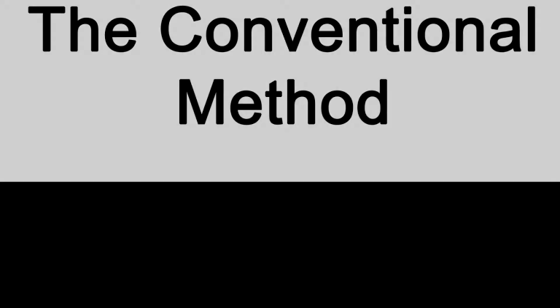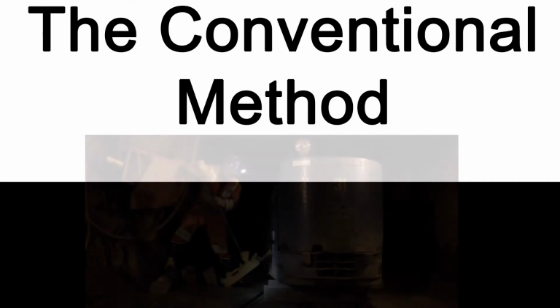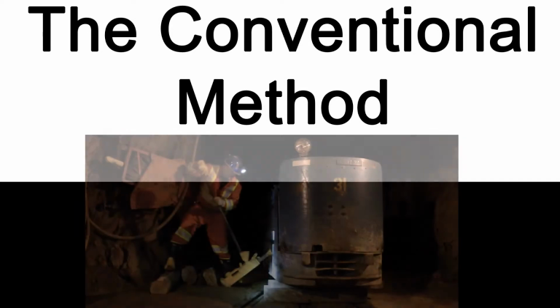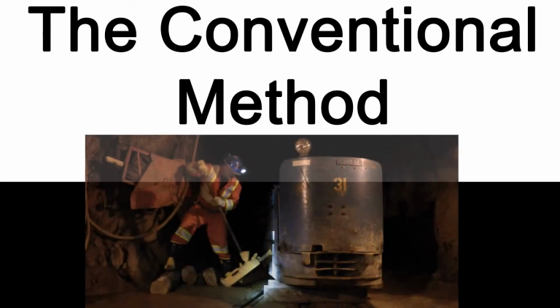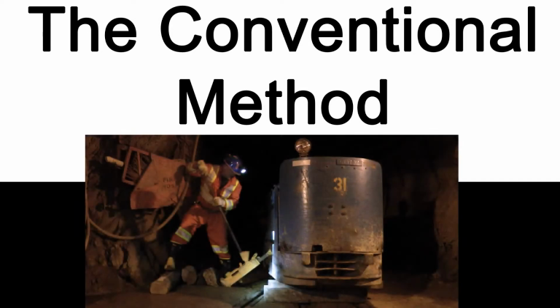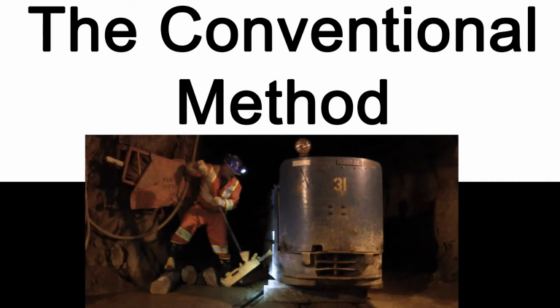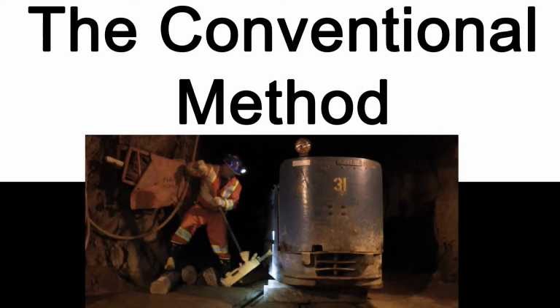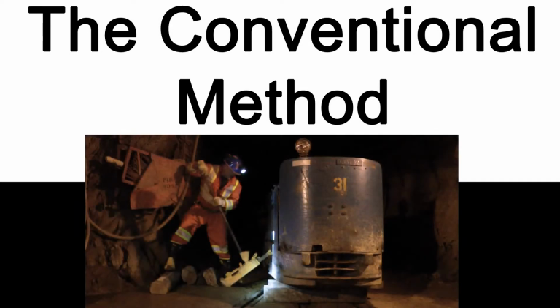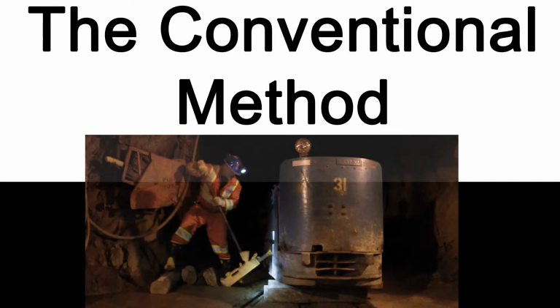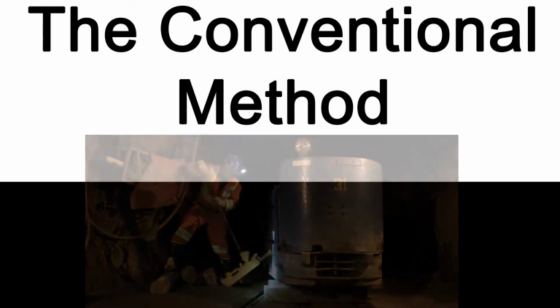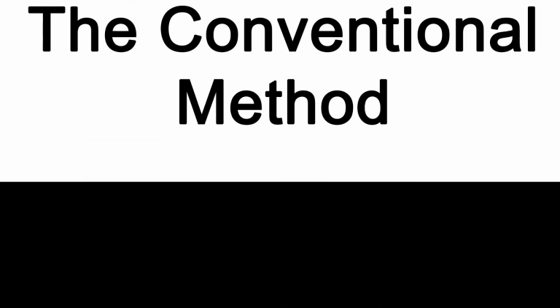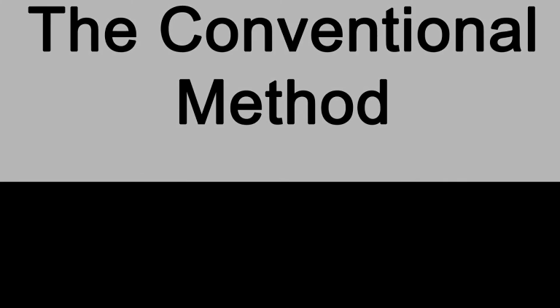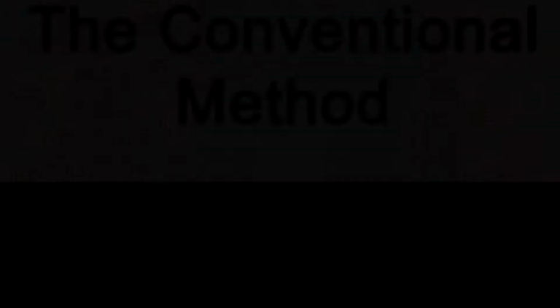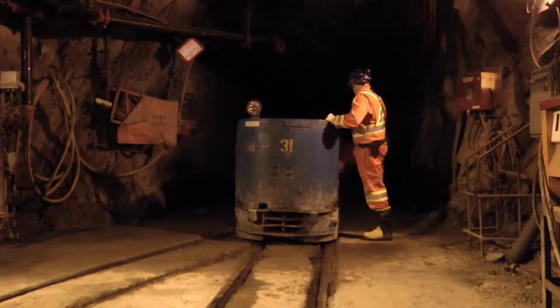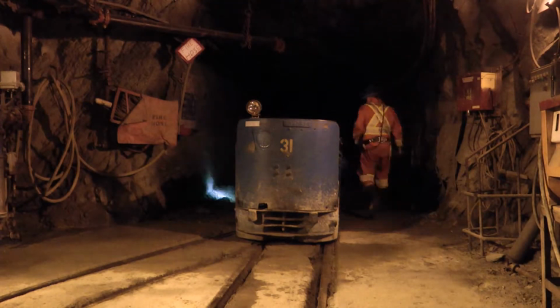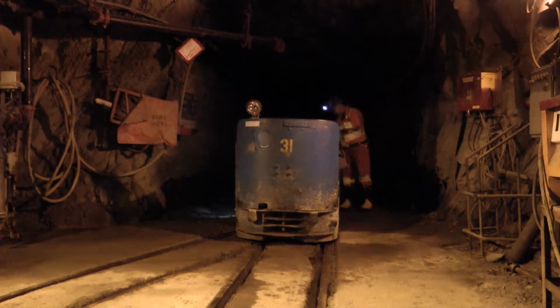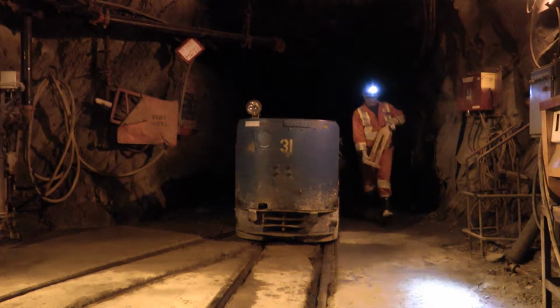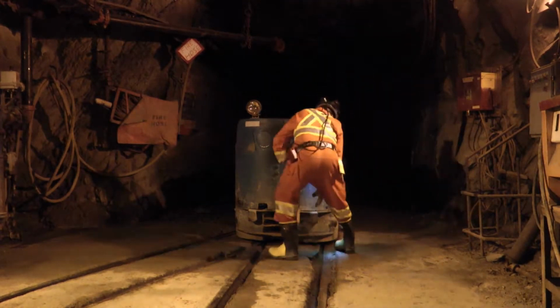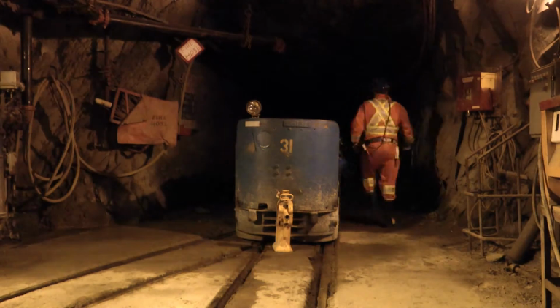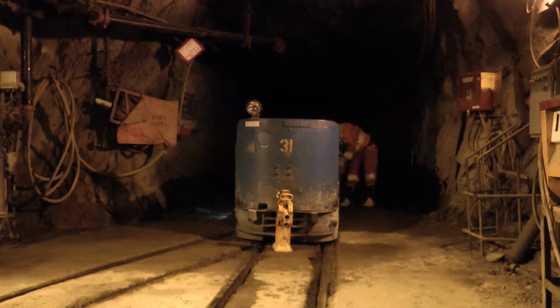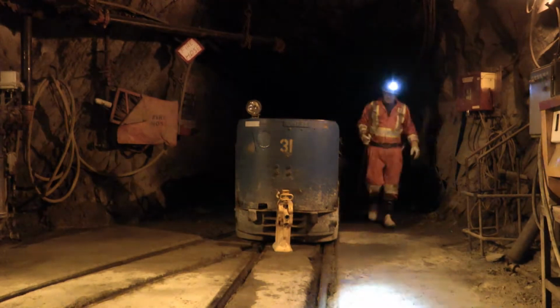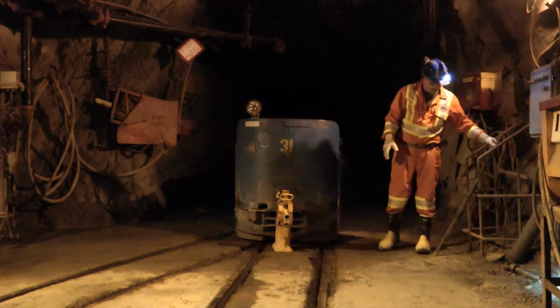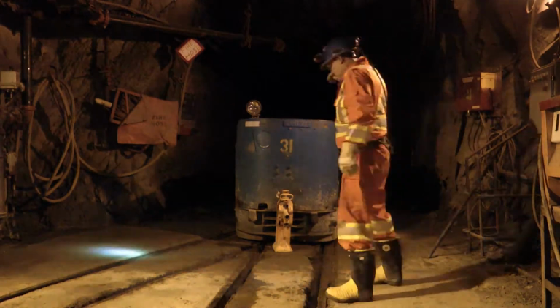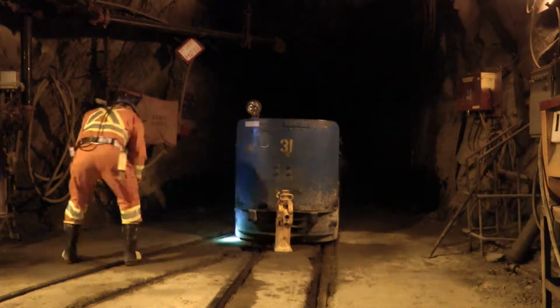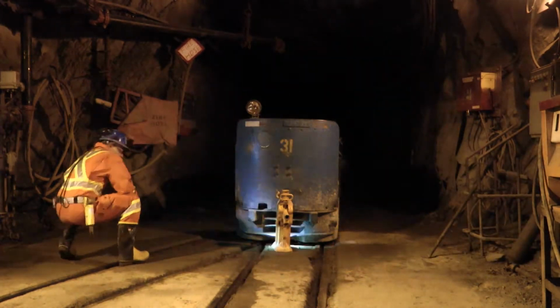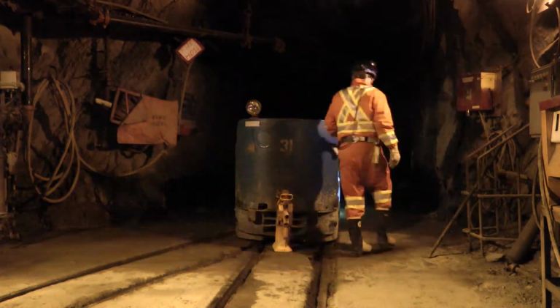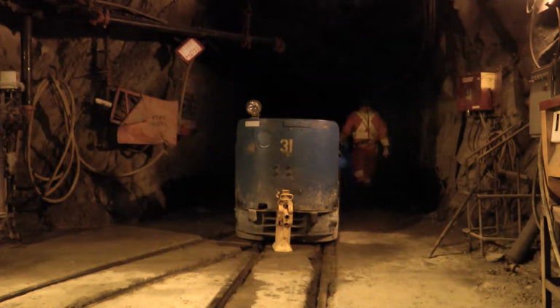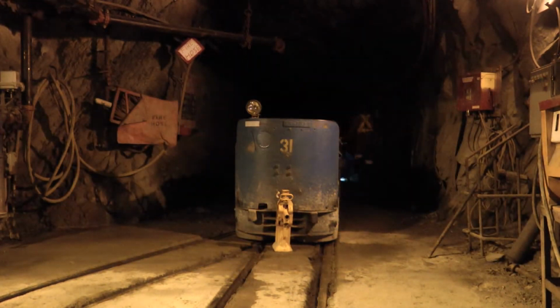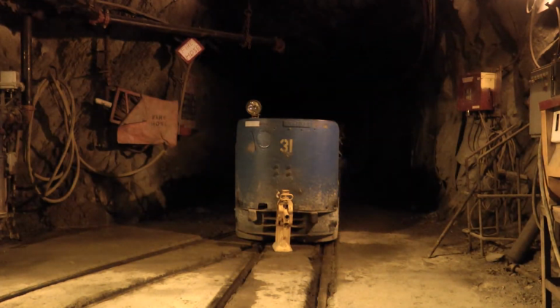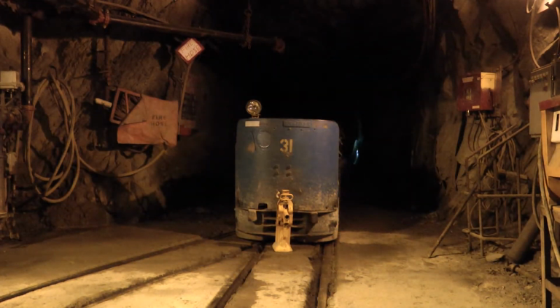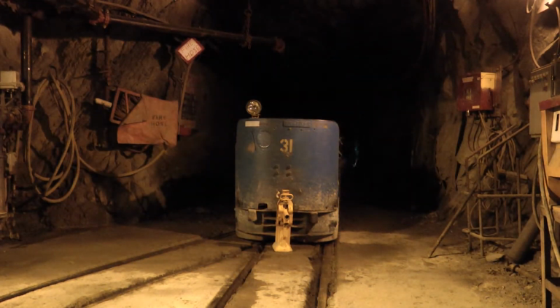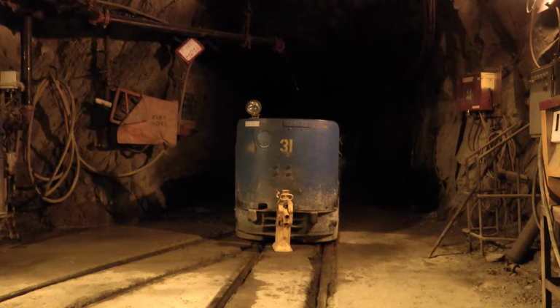A long-standing problem in track mining is the re-railing of Lokis, motors and cars. There have been an untold number of injuries to miners while re-railing equipment.